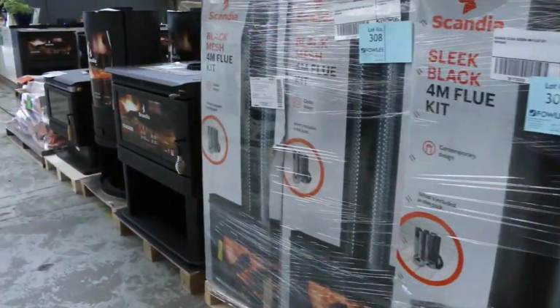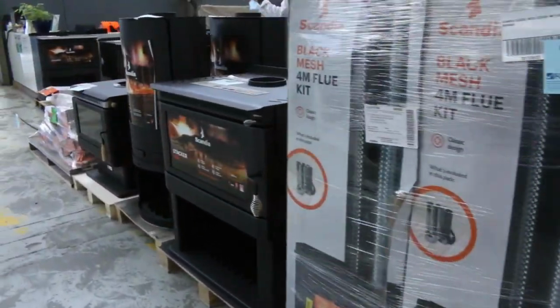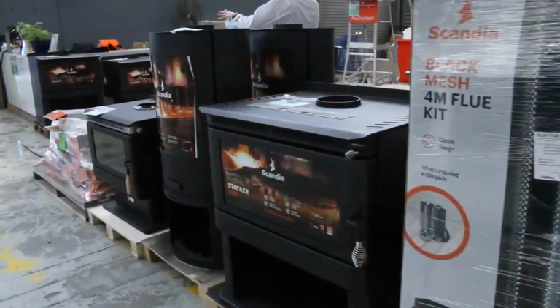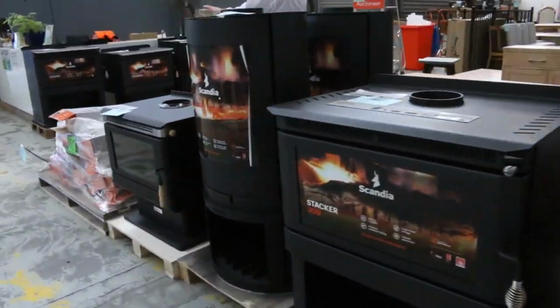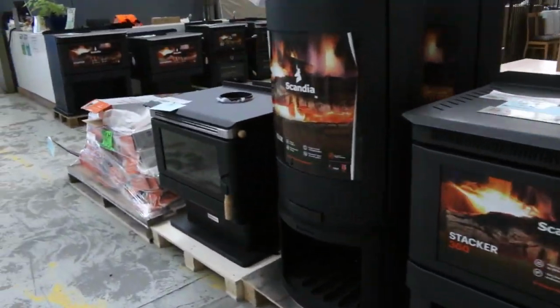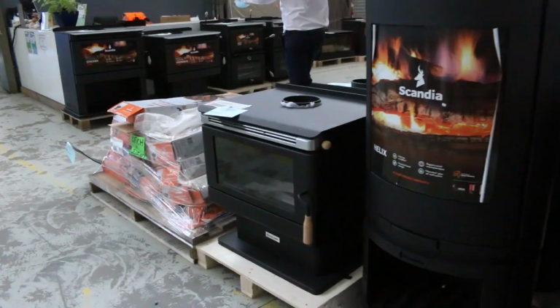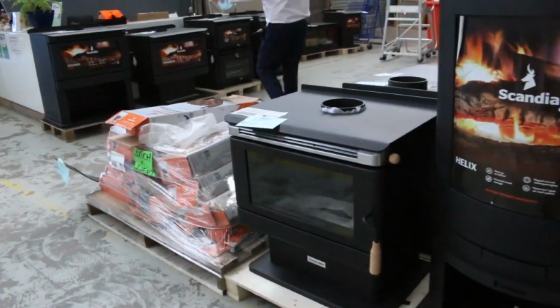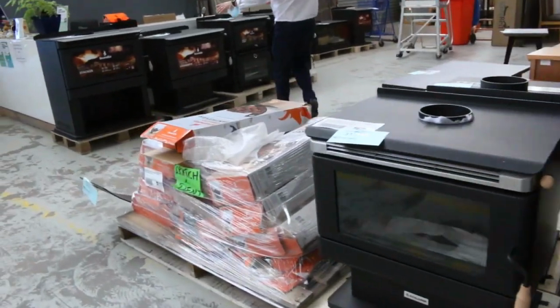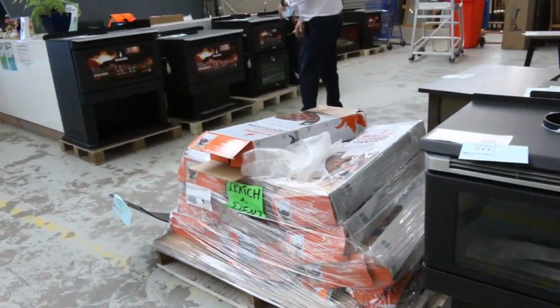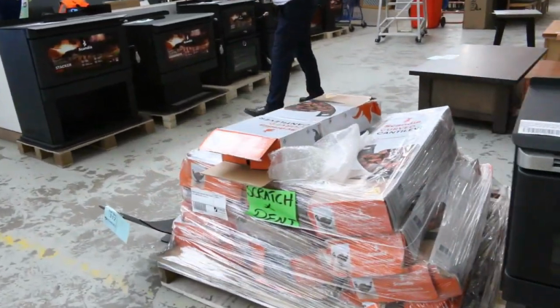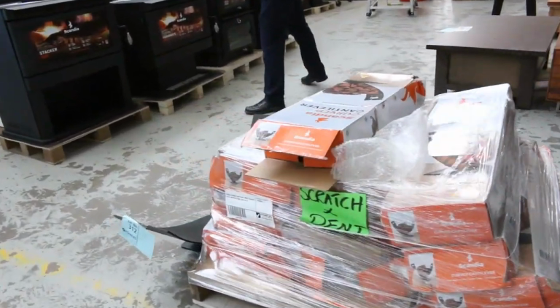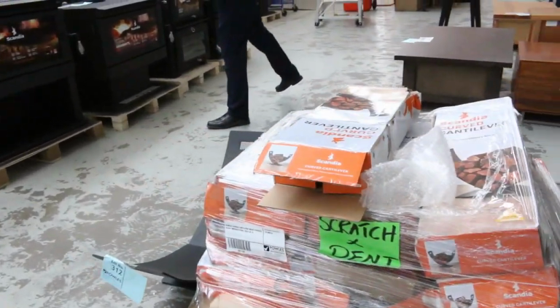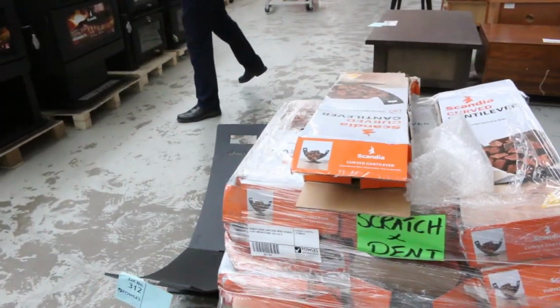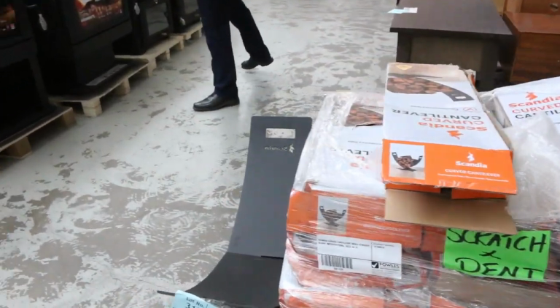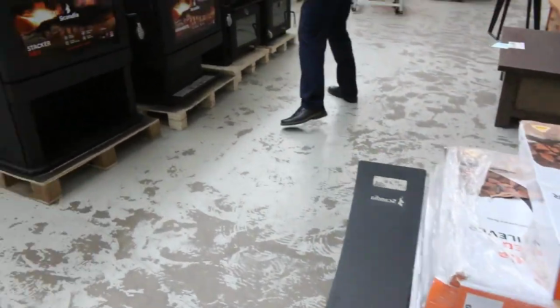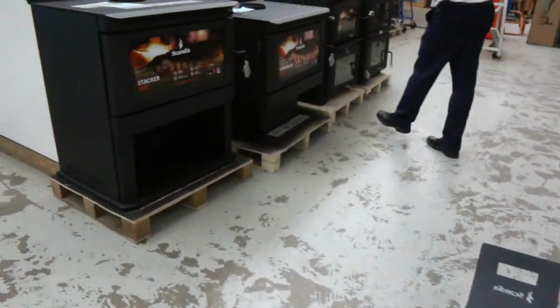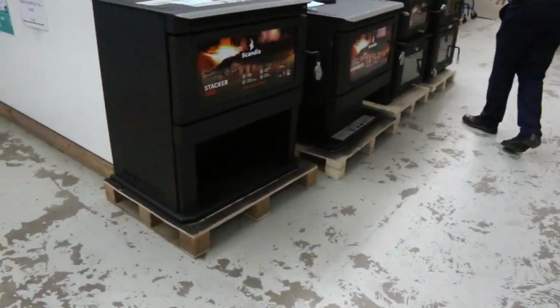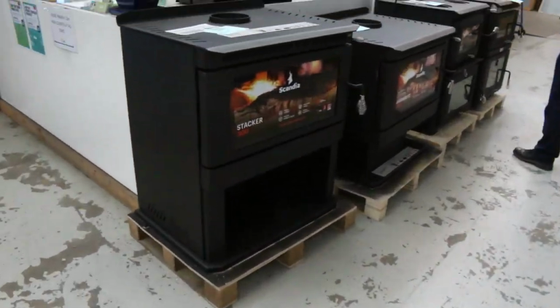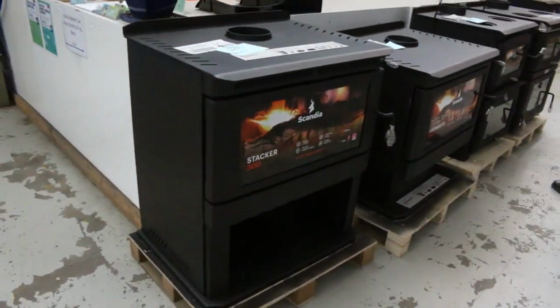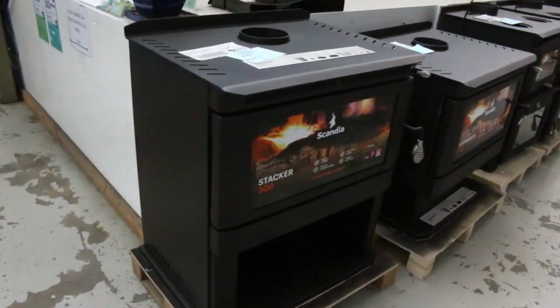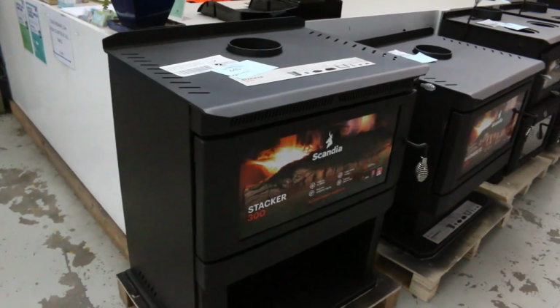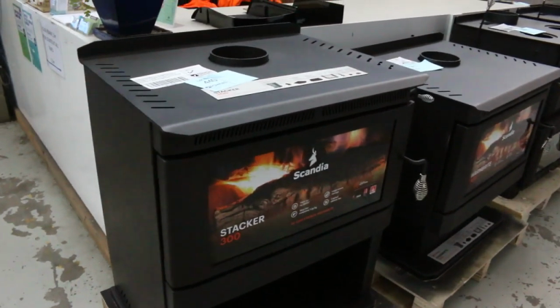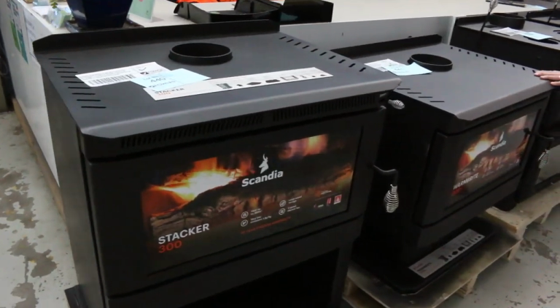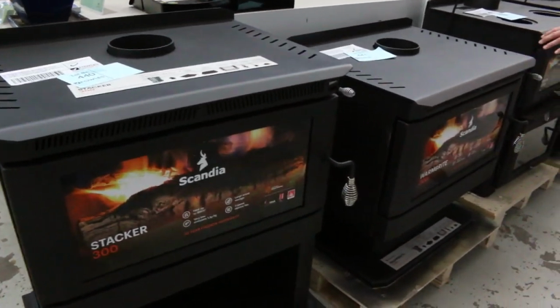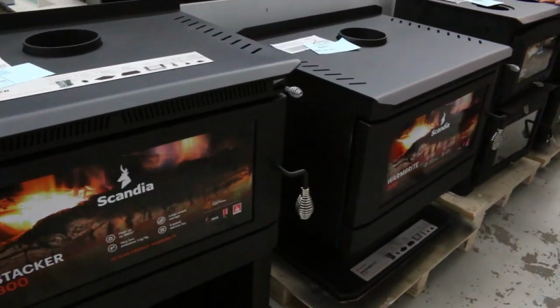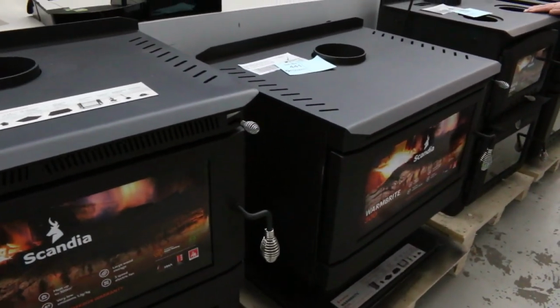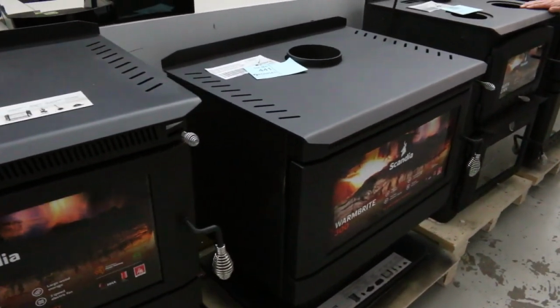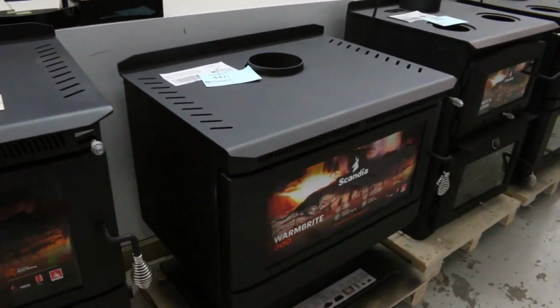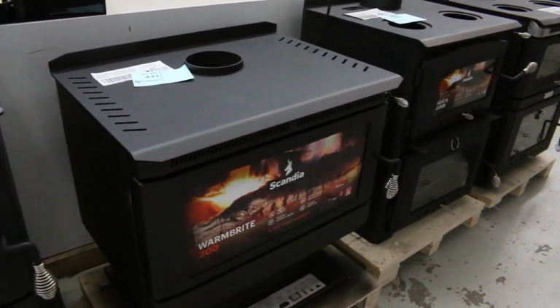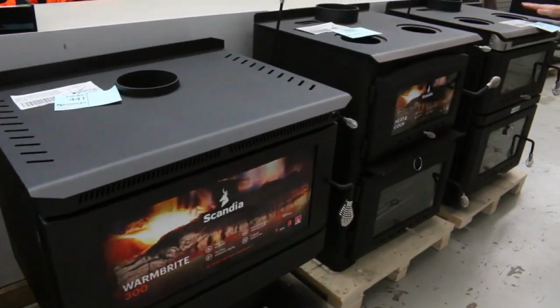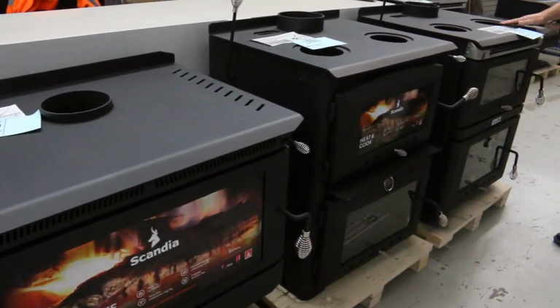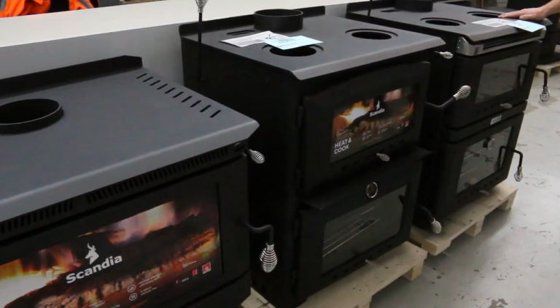There's also some free standards and wood stoves as well. You've got the wood box stacker there, the standard wood stand, the free standard. We've also got the wood stoves — the heat and cooks.